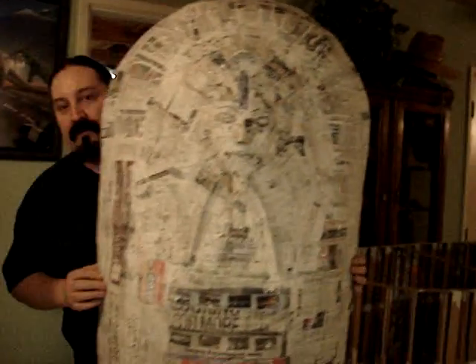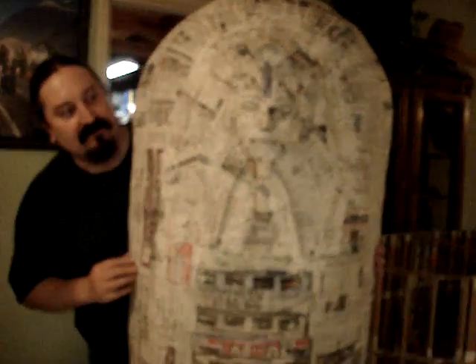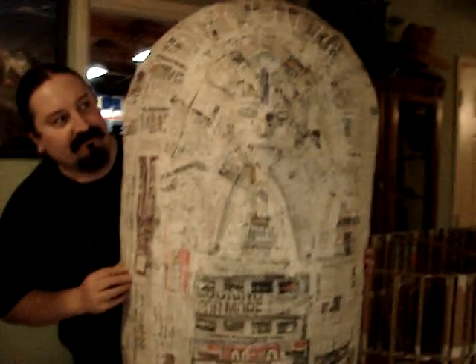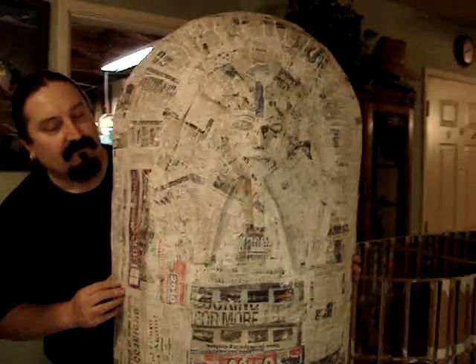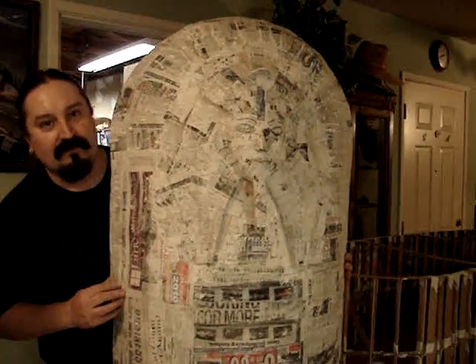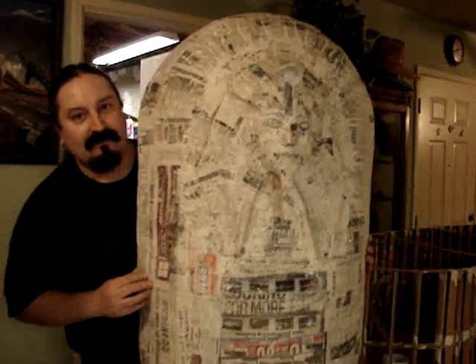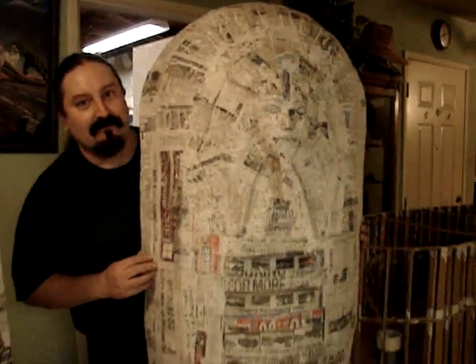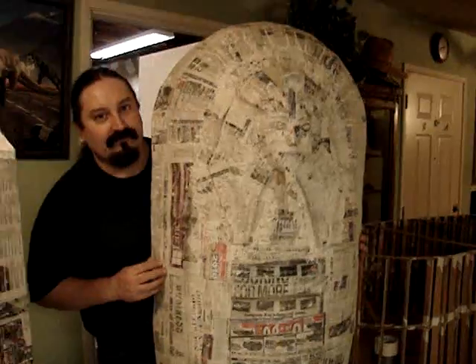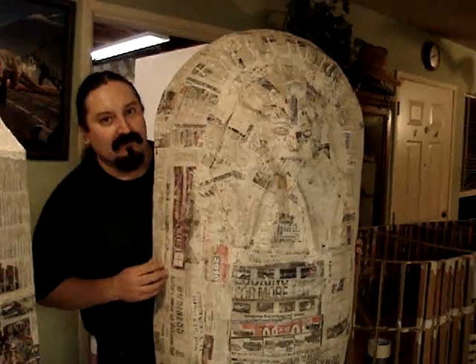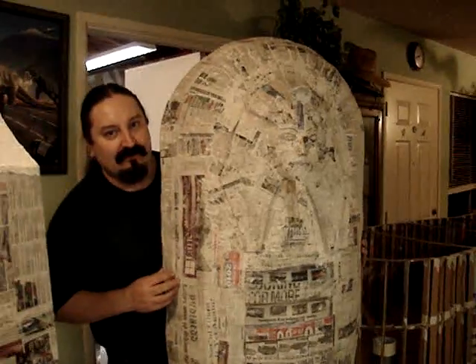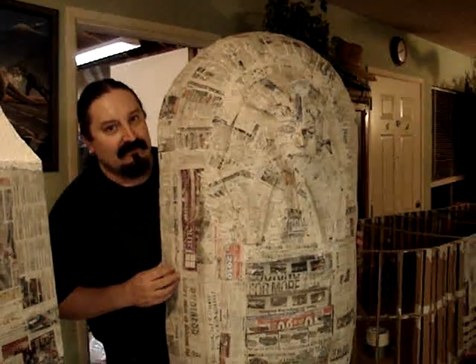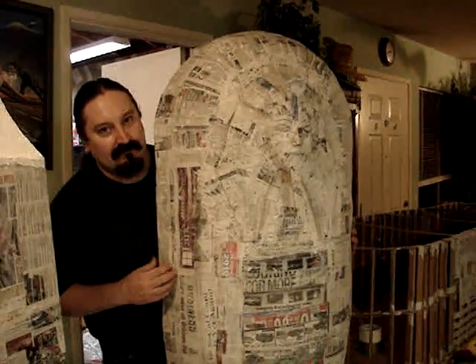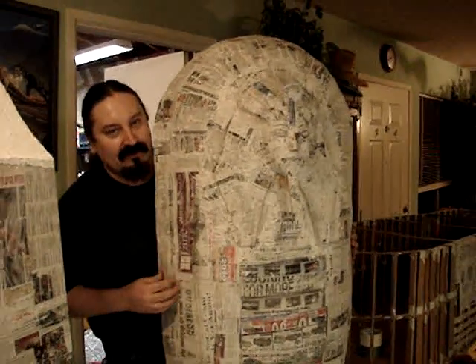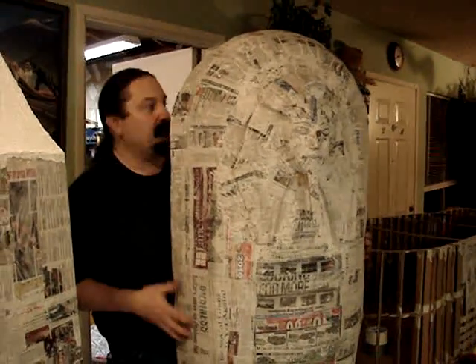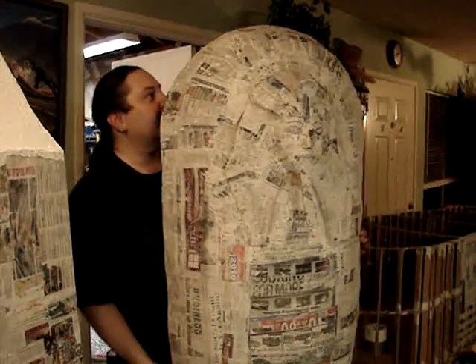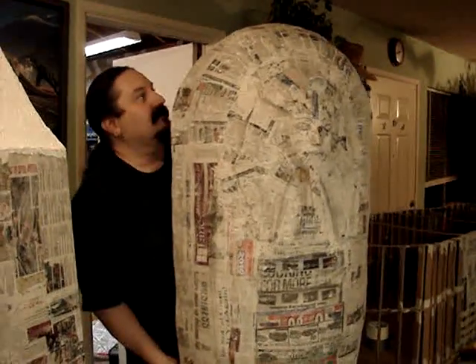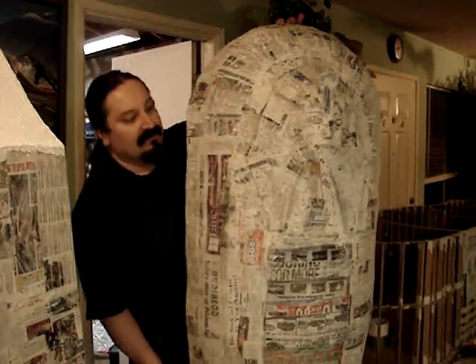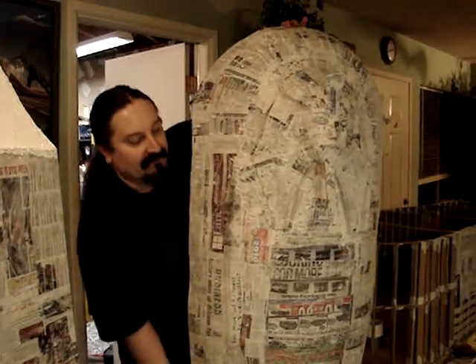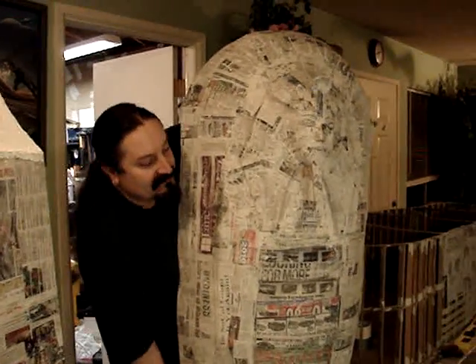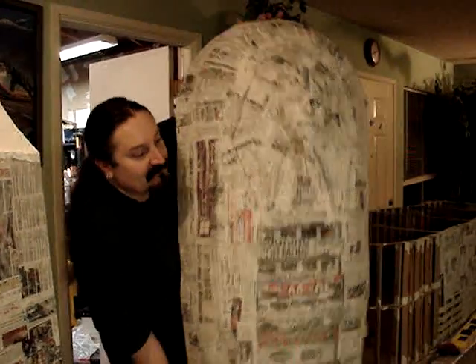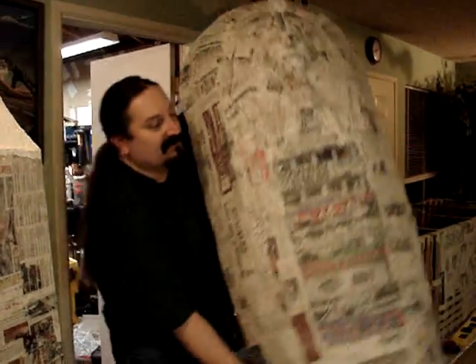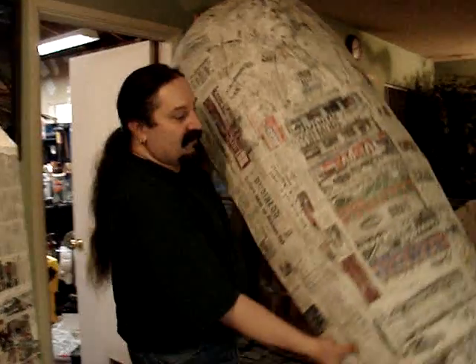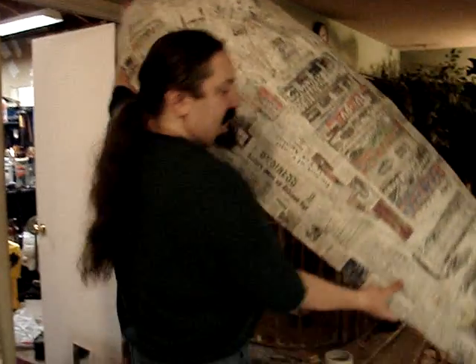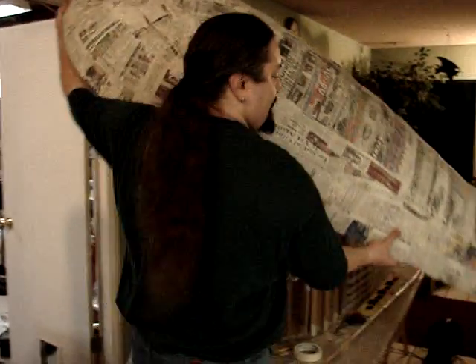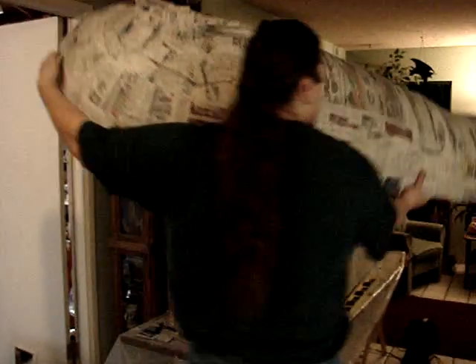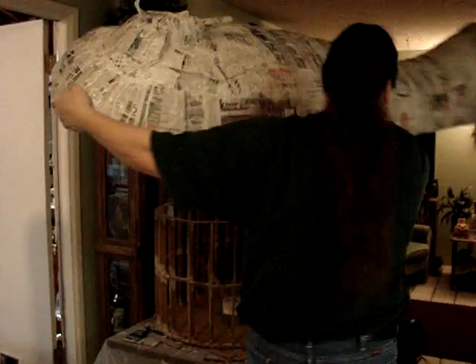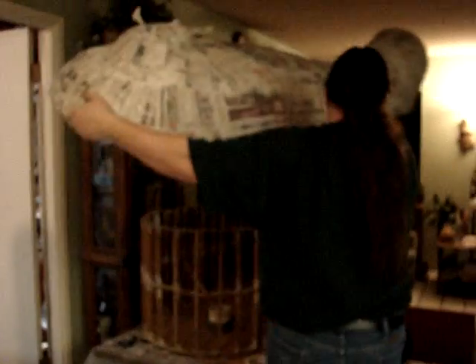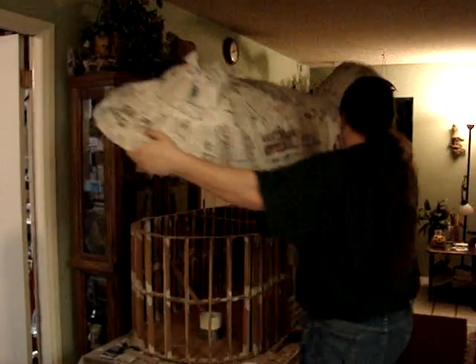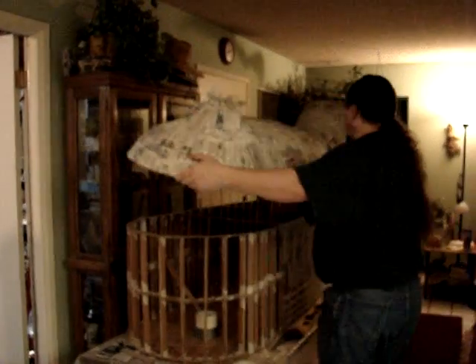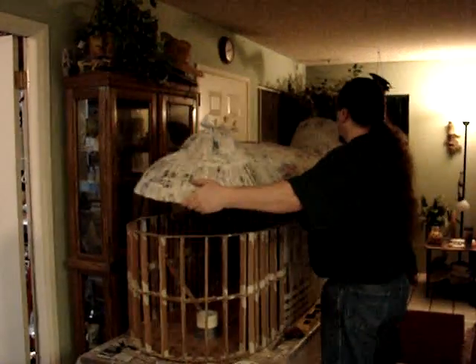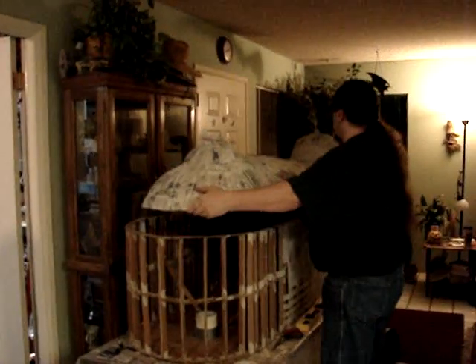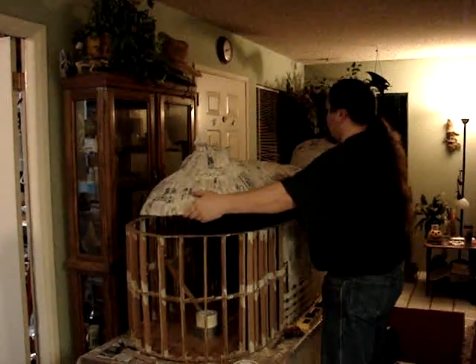Pretty much done as far as the paper mache goes — a few more details, but other than that, ready for paint. Although generally it won't be displayed on it, because I won't be able to see the mummy.